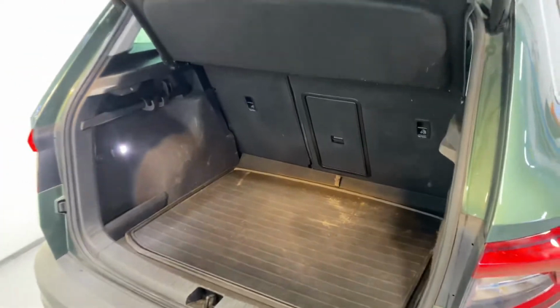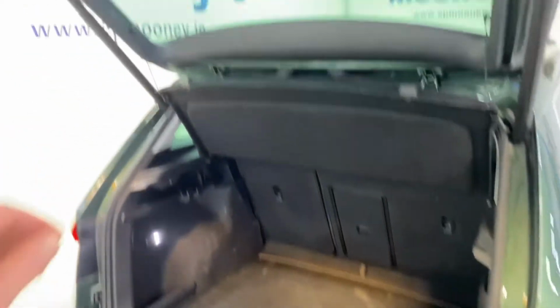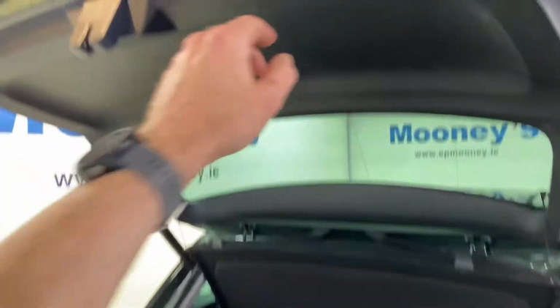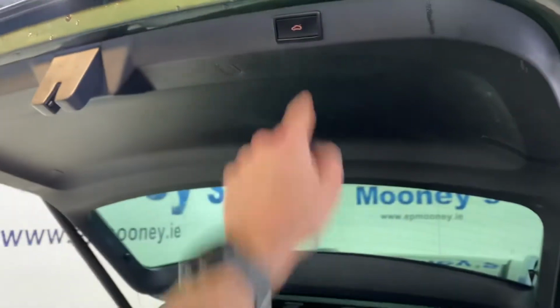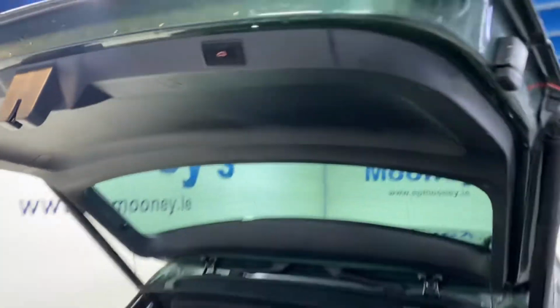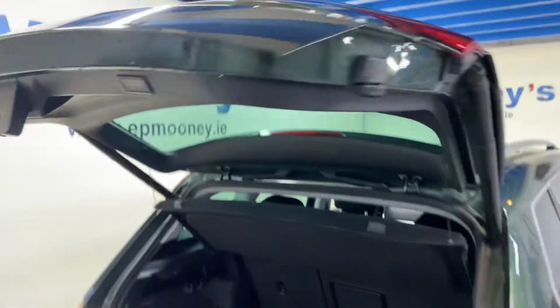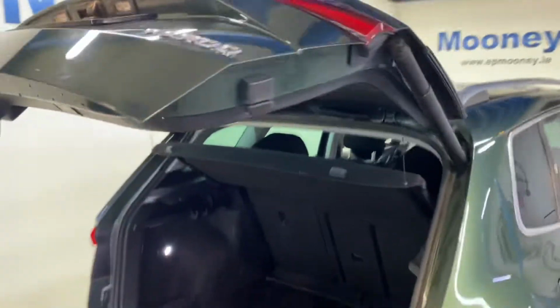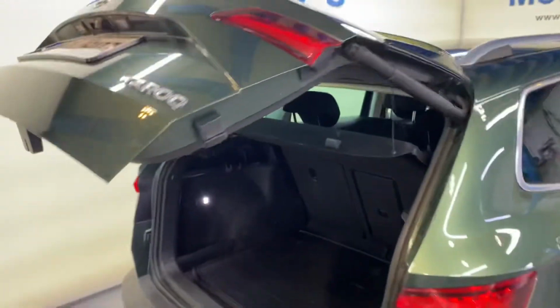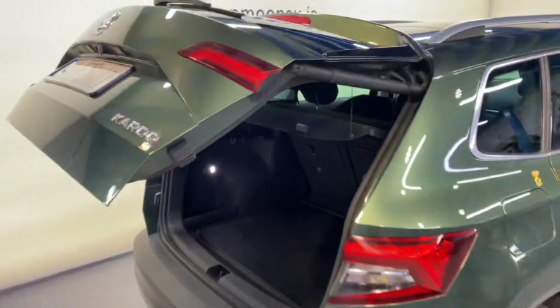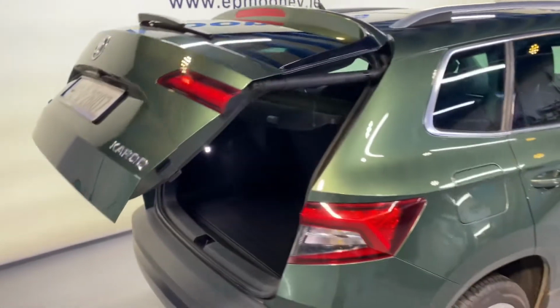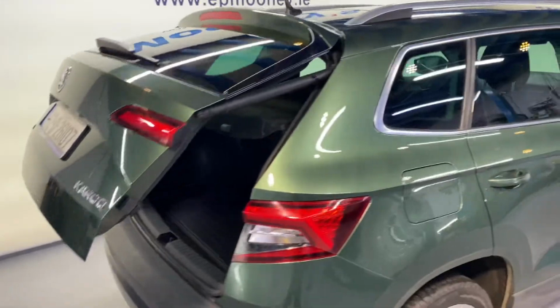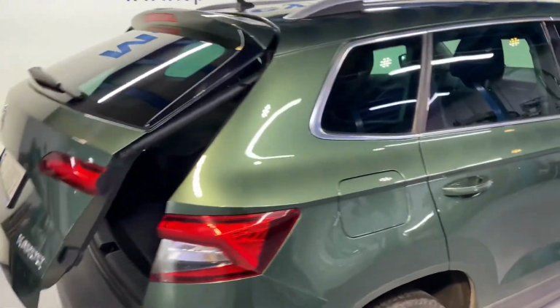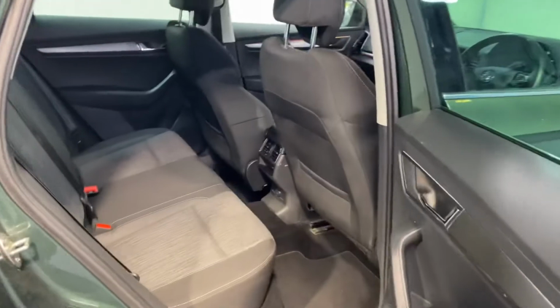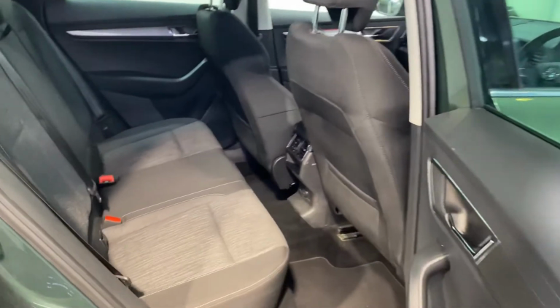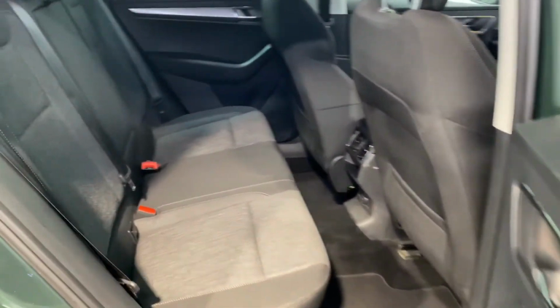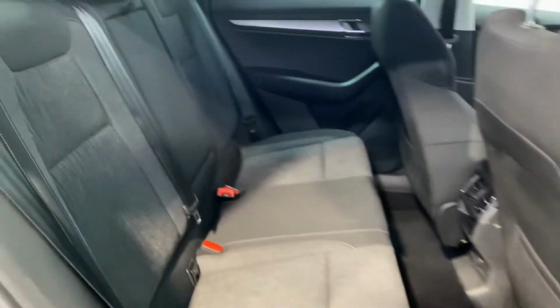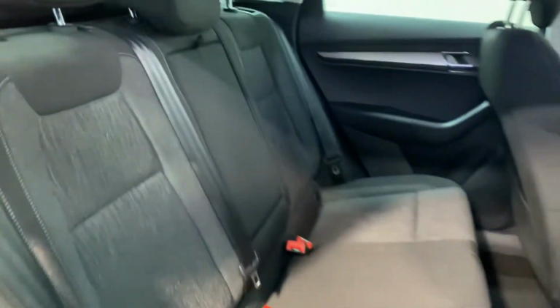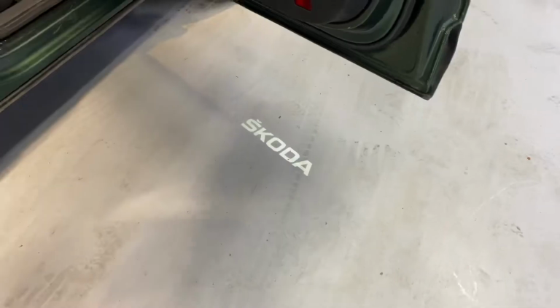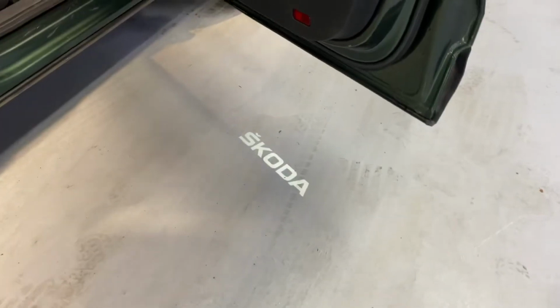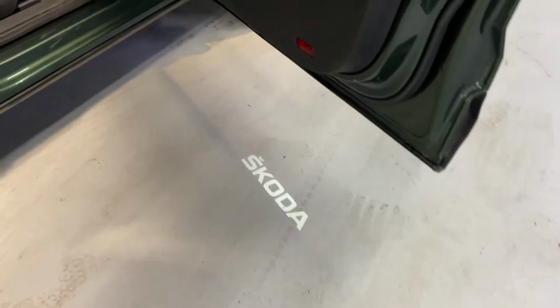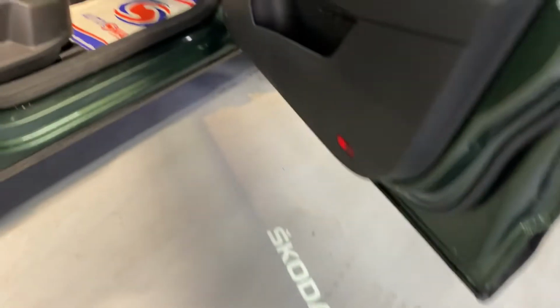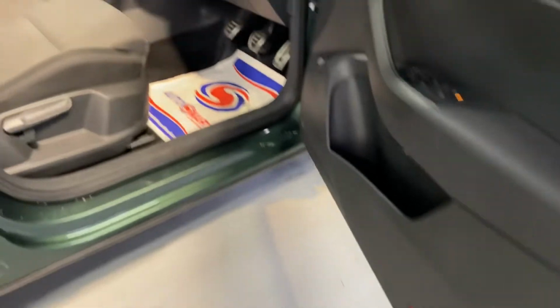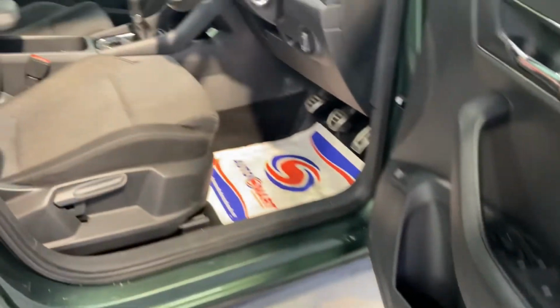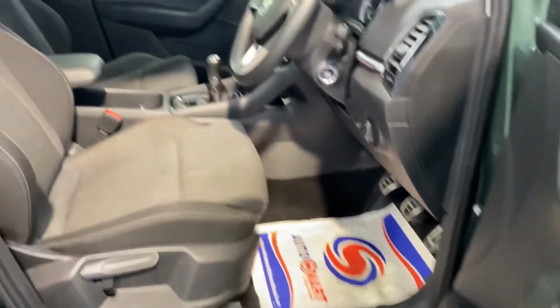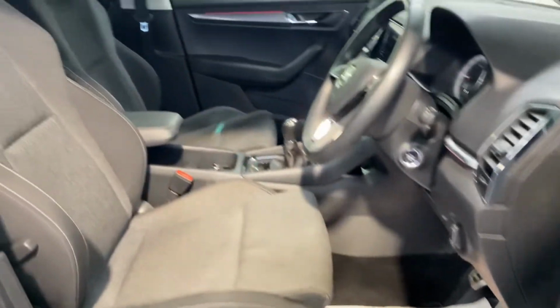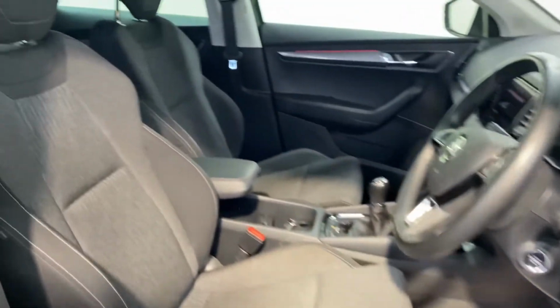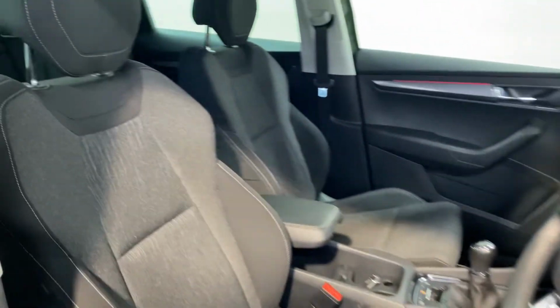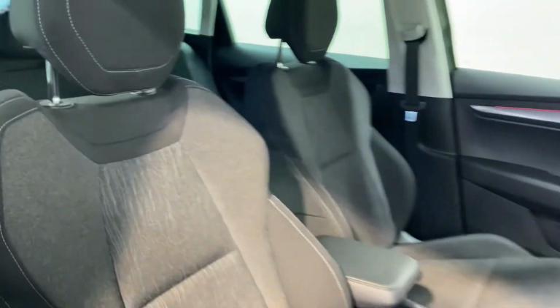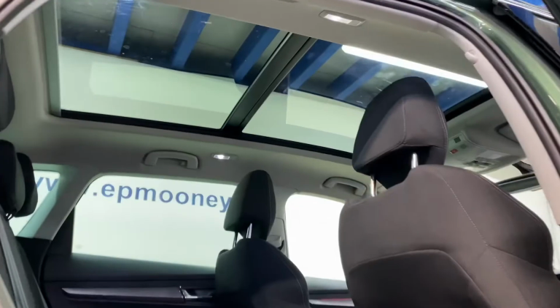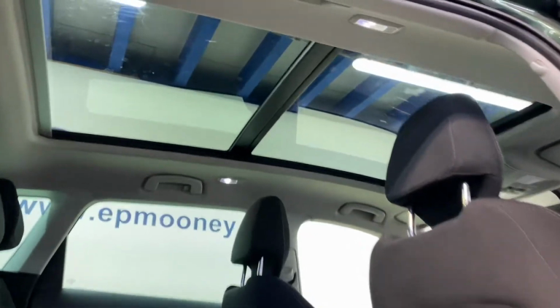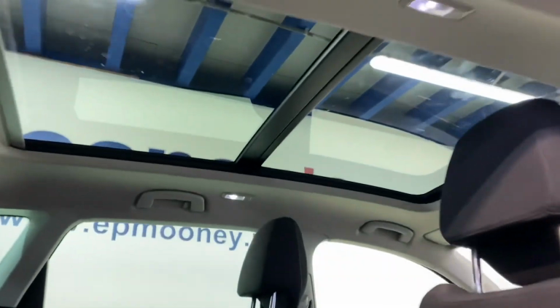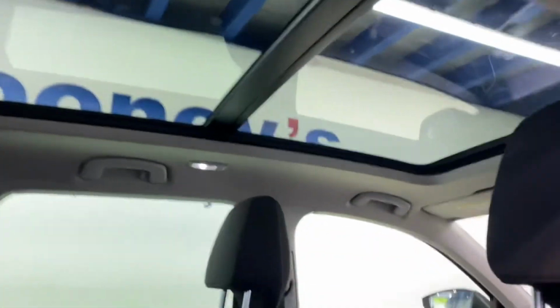You've got a big boot space in the Karoq and it has the electric tailgate. You have two isofix points in the back for child seats and a very comfortable cloth interior. You've also got that Skoda logo that lights up at night time in the door, as well as a panoramic sunroof.